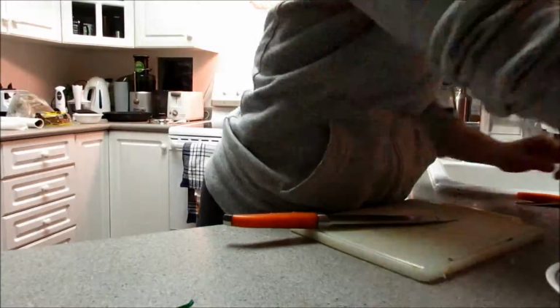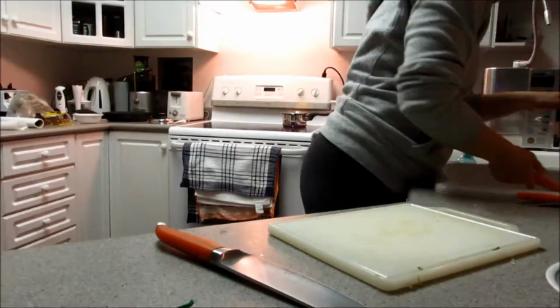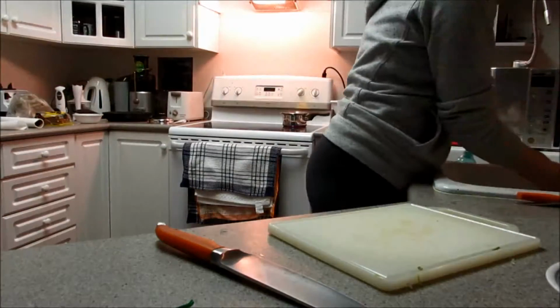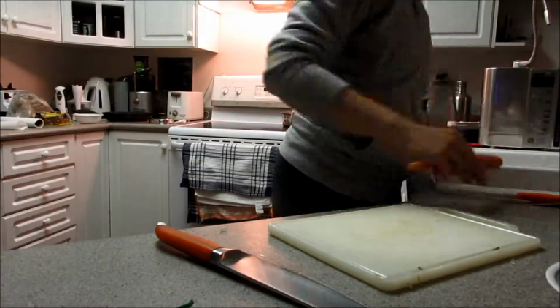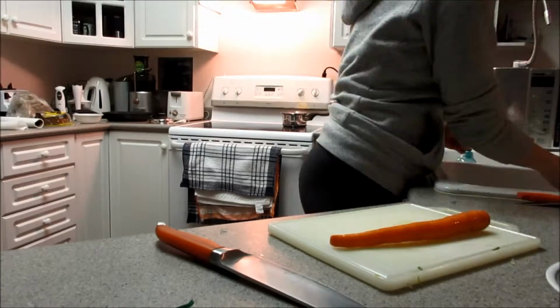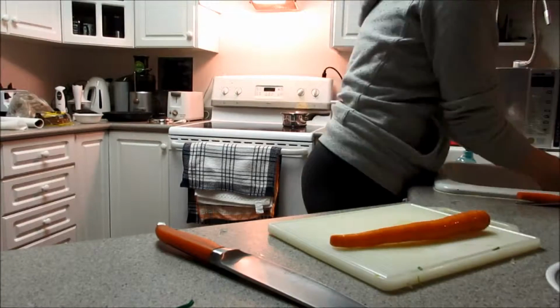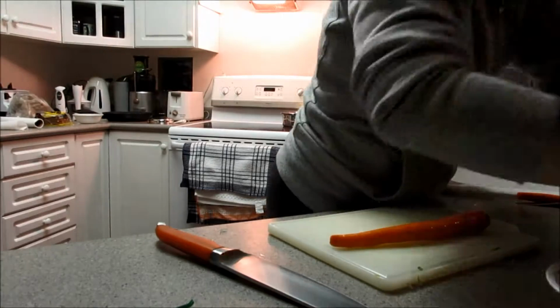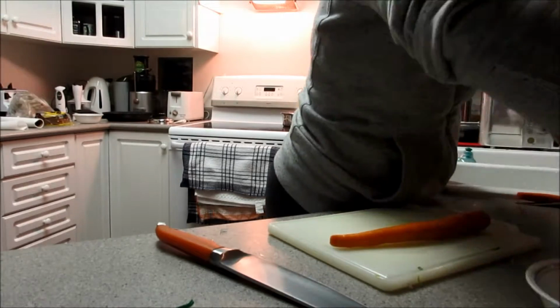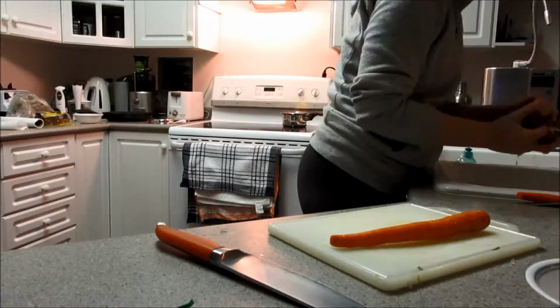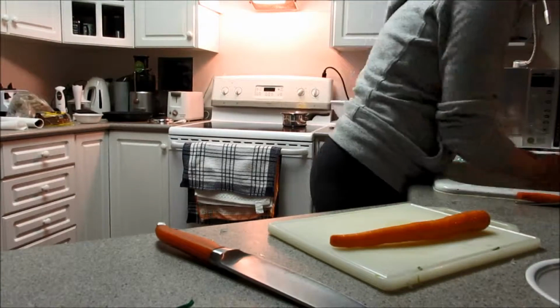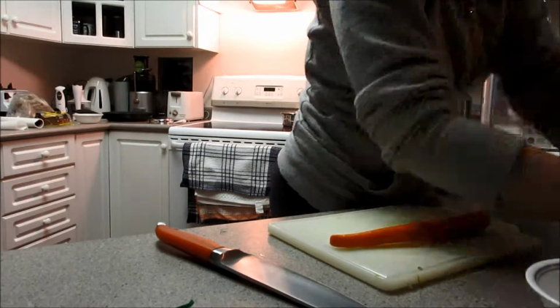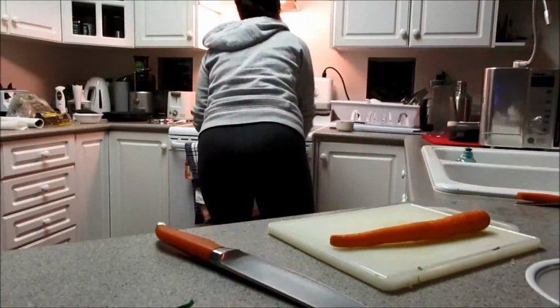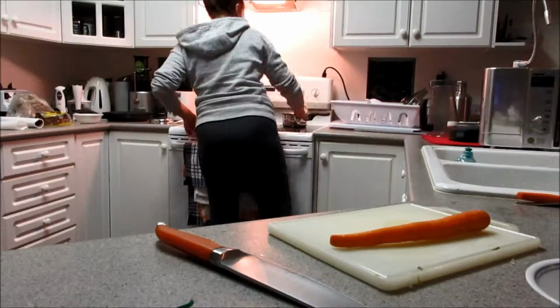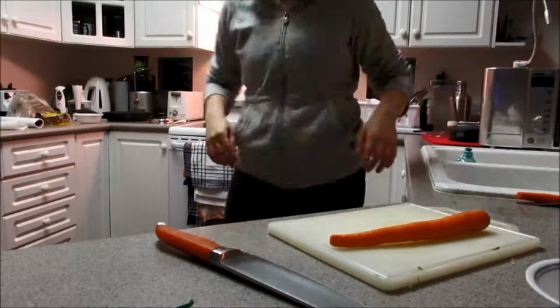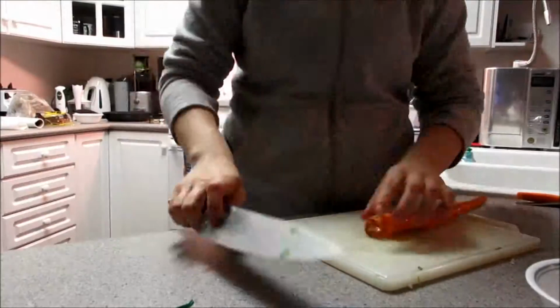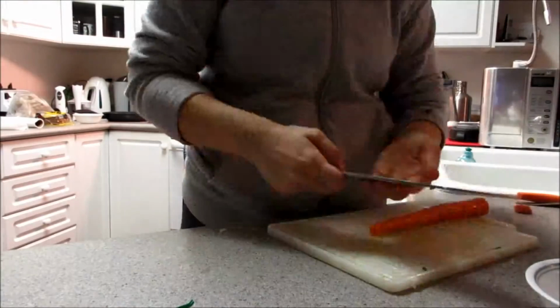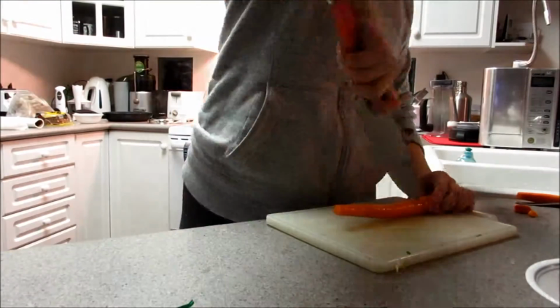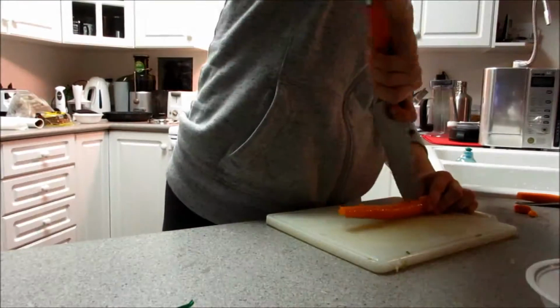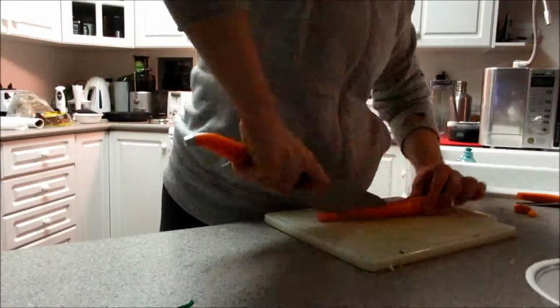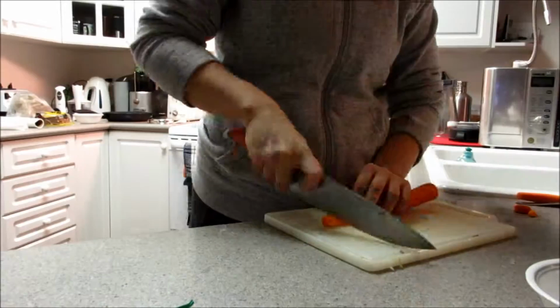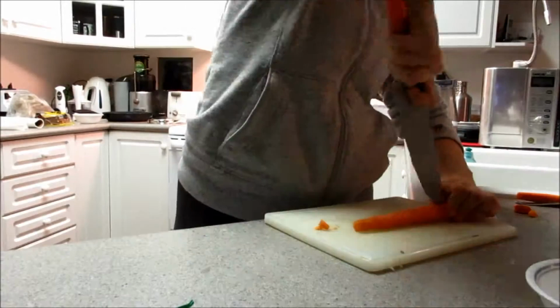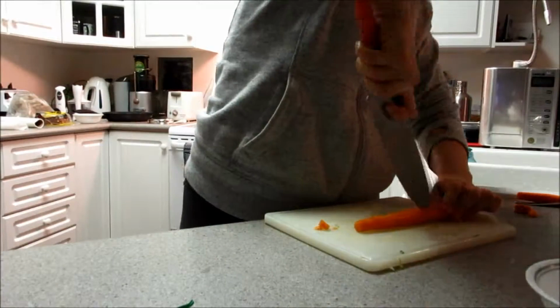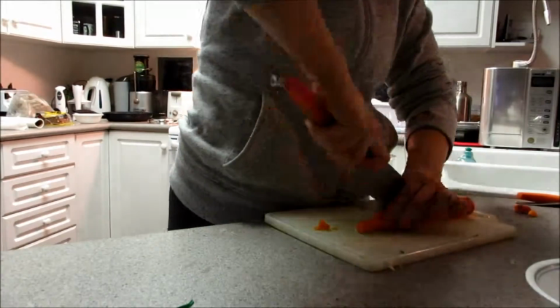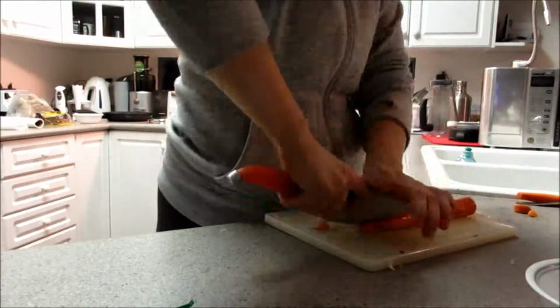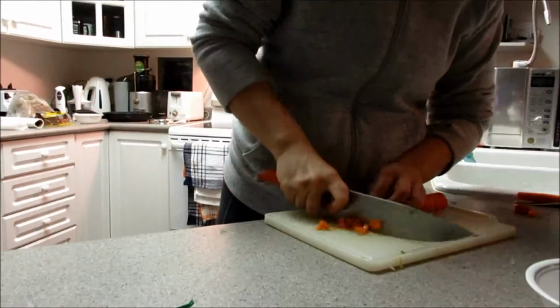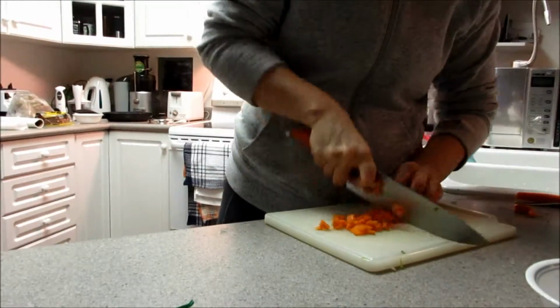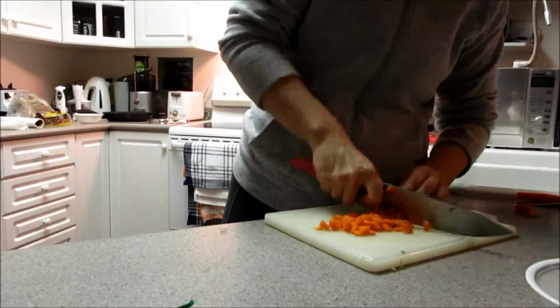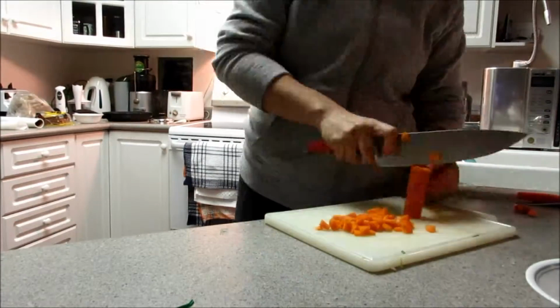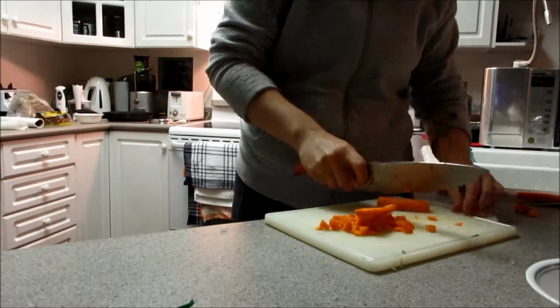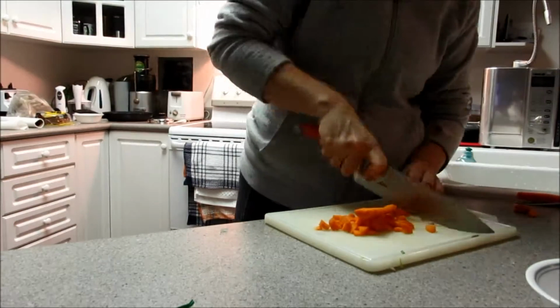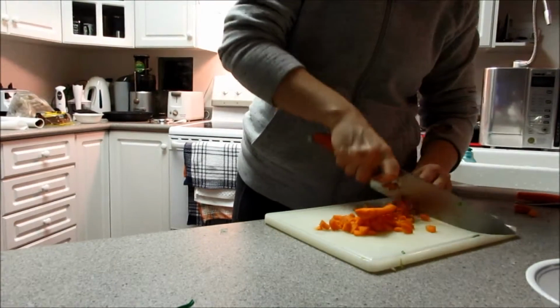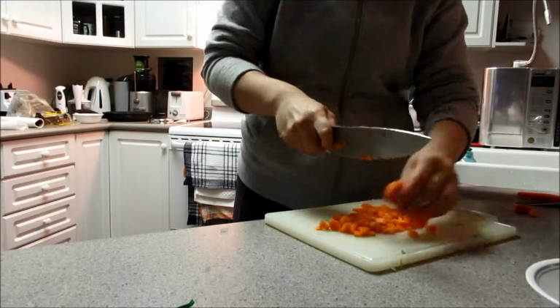So for tonight, my cooked food is going to be the onion that you saw me cut, the carrot that I'm cutting up right now, and after I'm going to be cutting up some little potatoes.